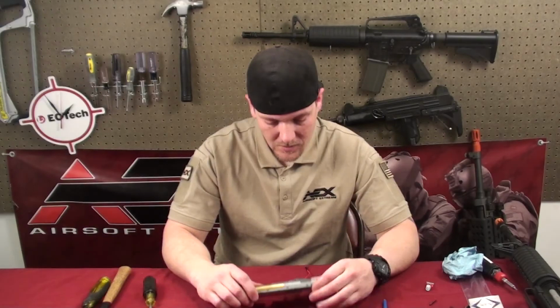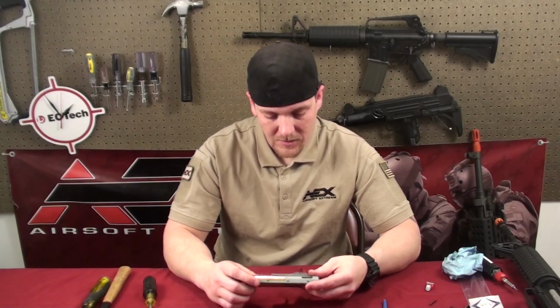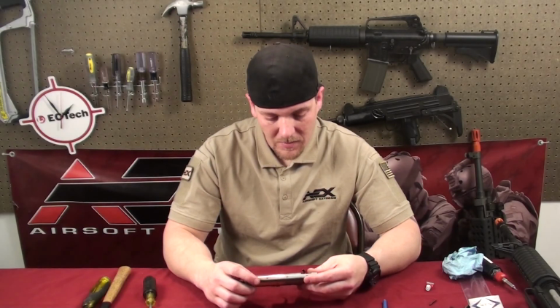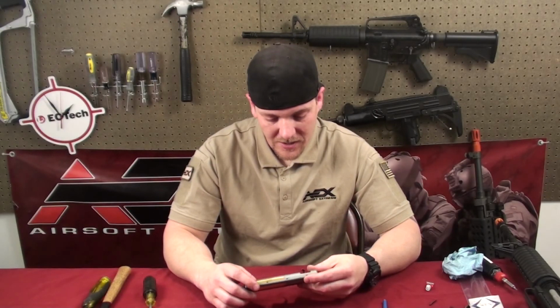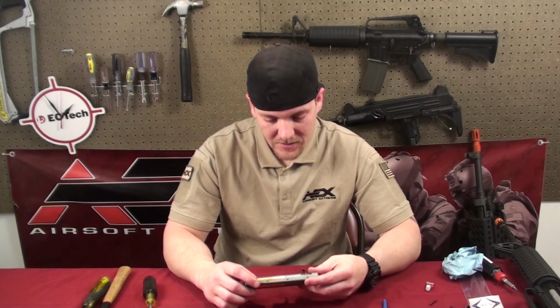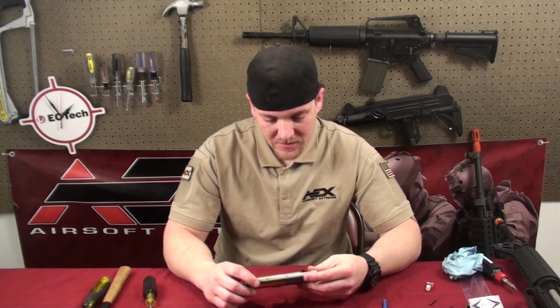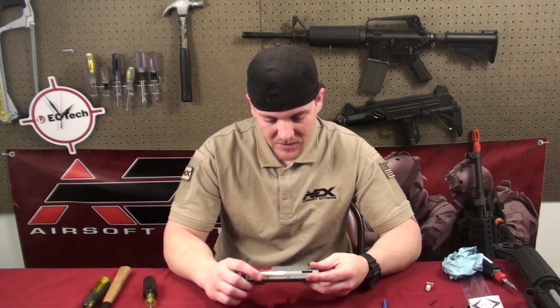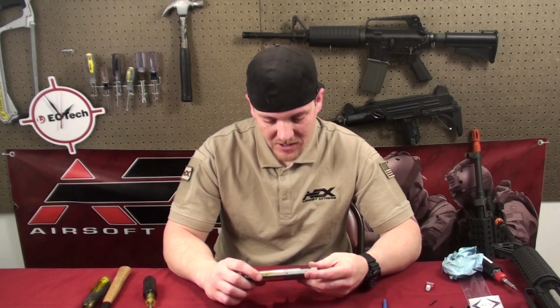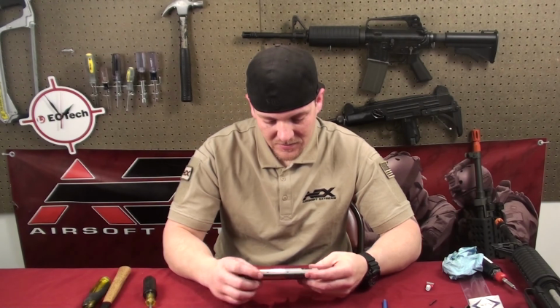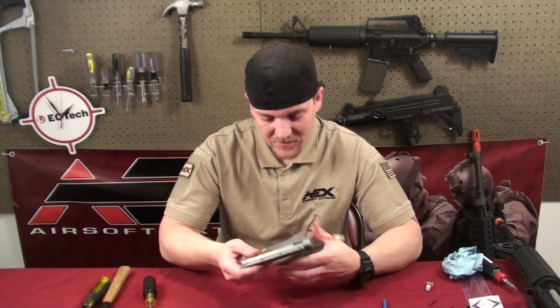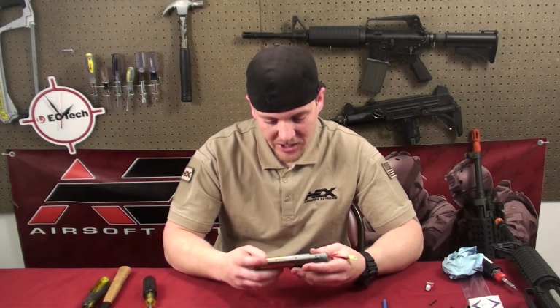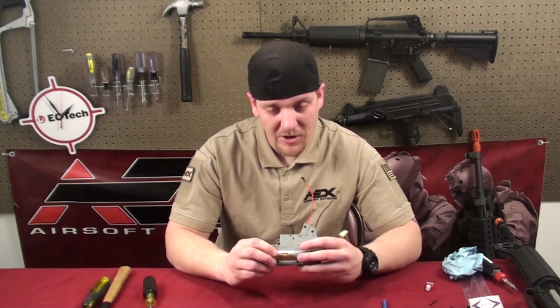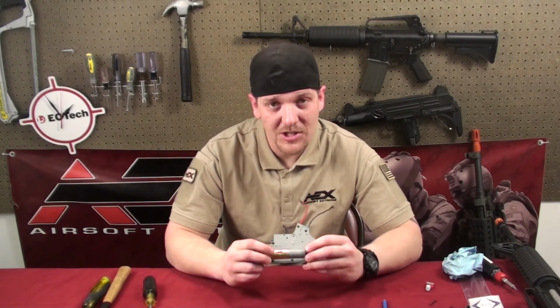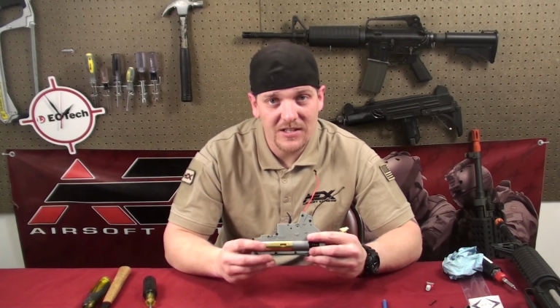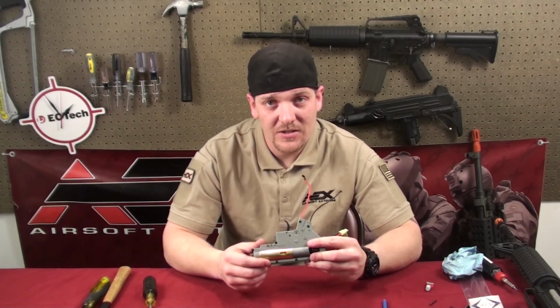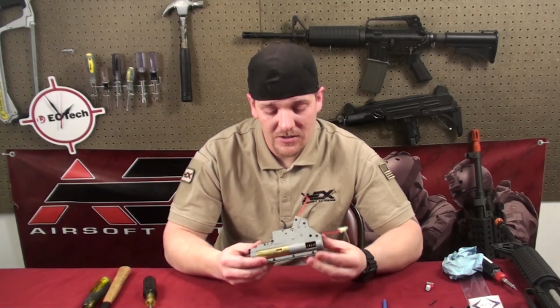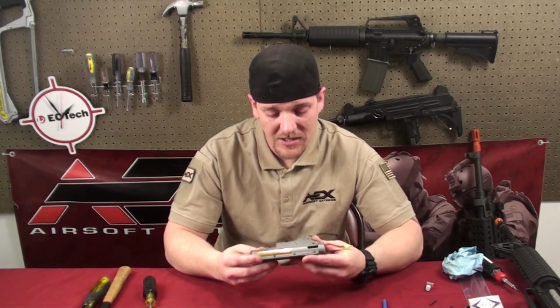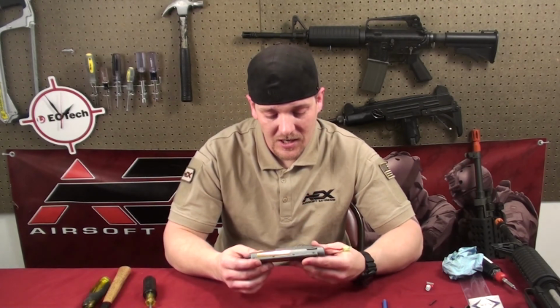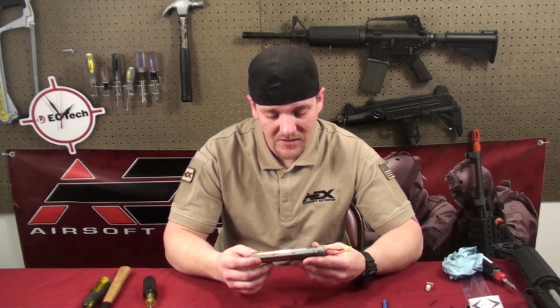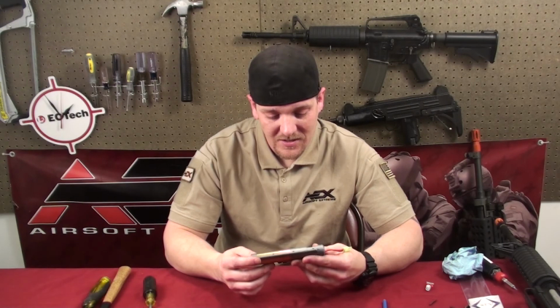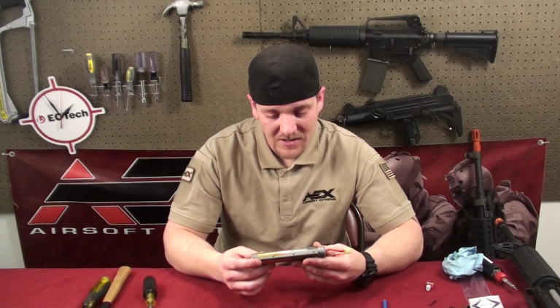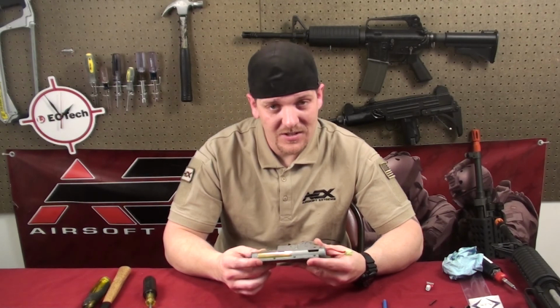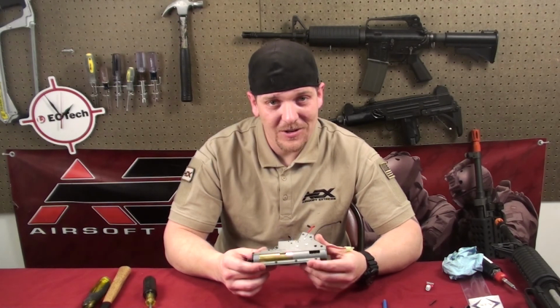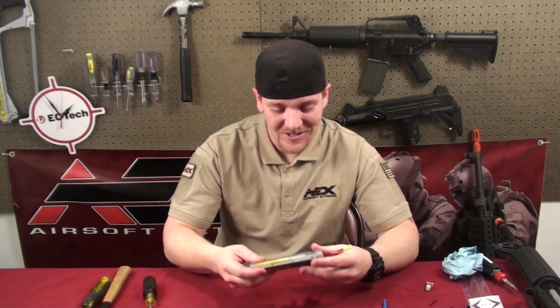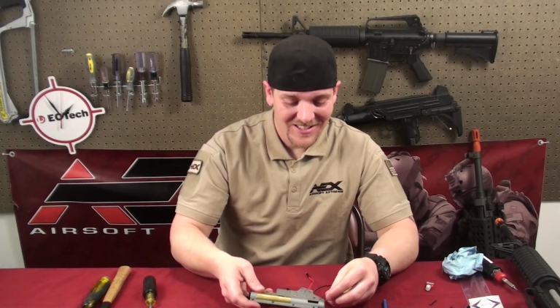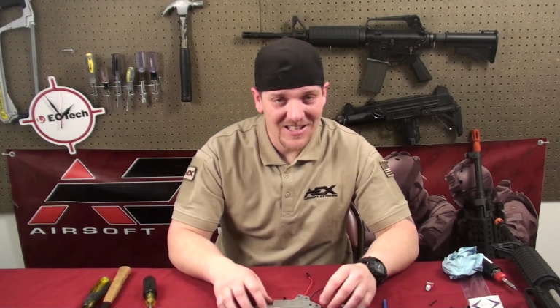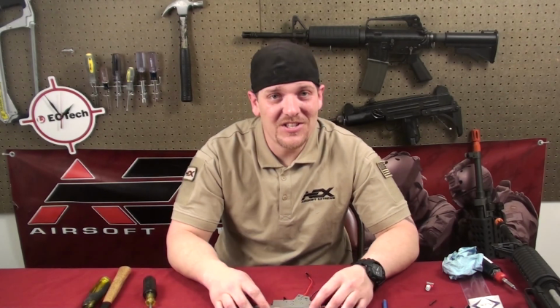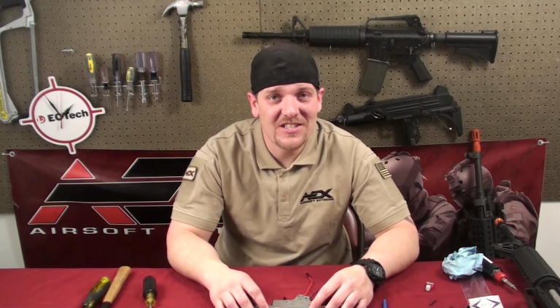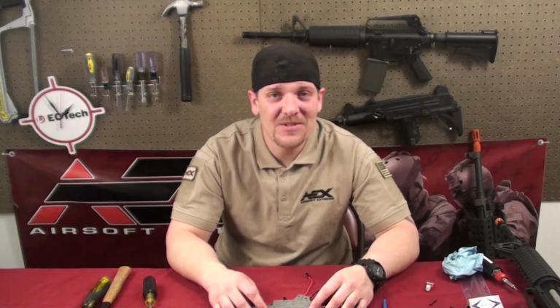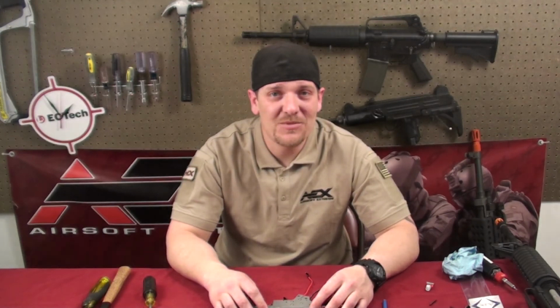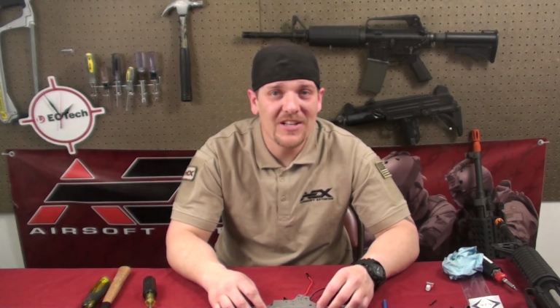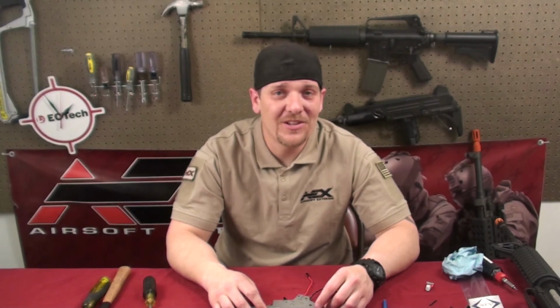Alright, now we got it all back together. Let's go check the compression that we just did, go test out the velocity and see how it goes. That's been this edition of Tech Tips. I'm Jeremy — you have a good night.